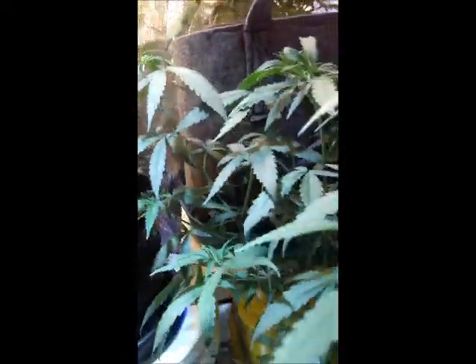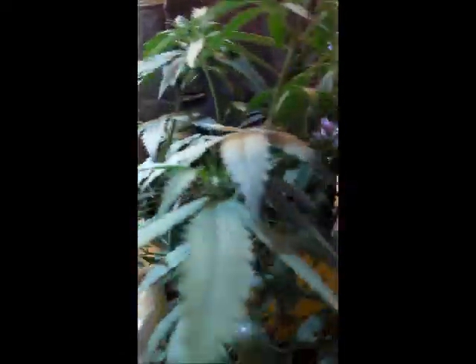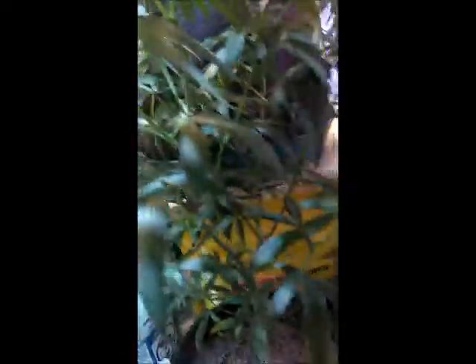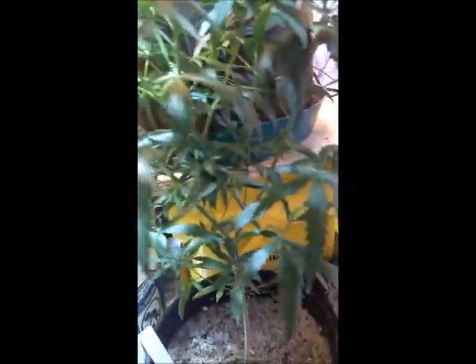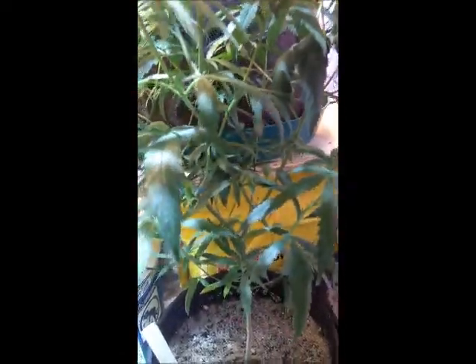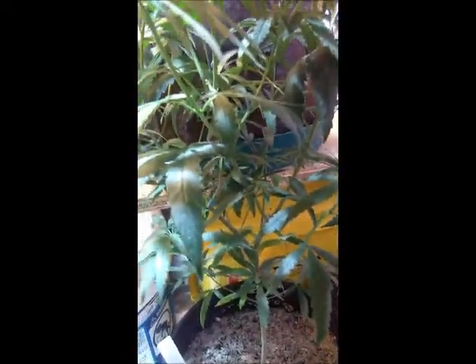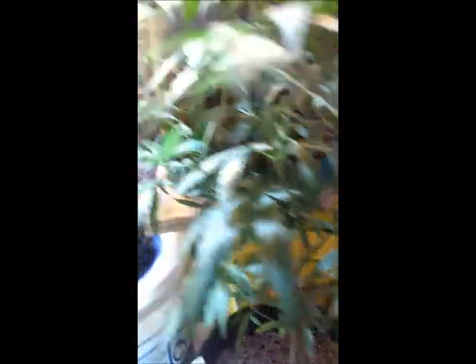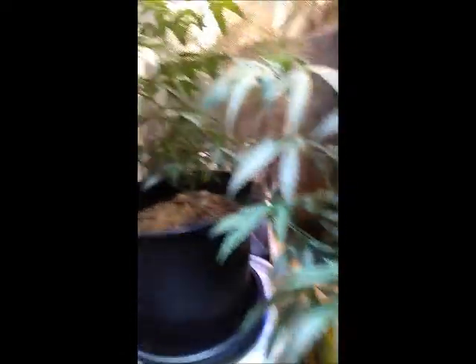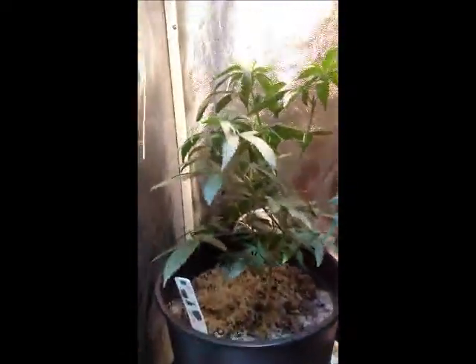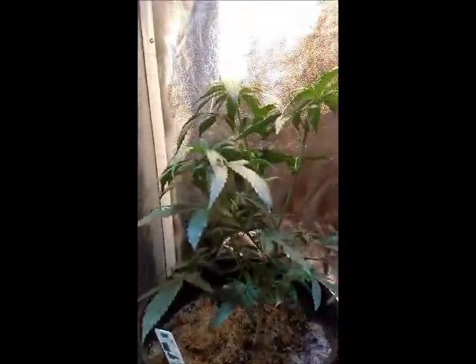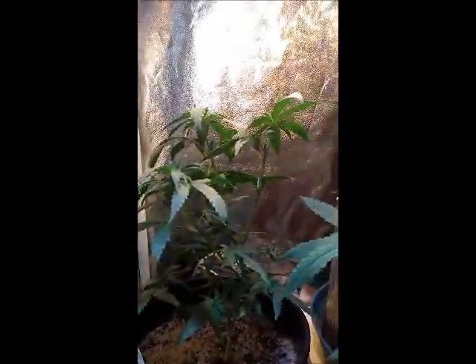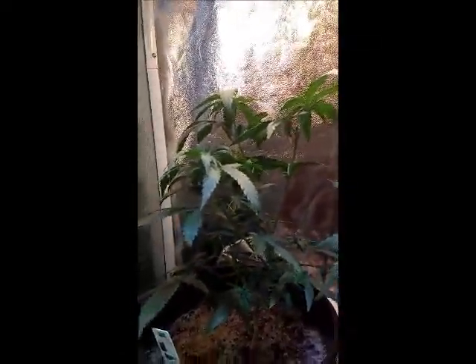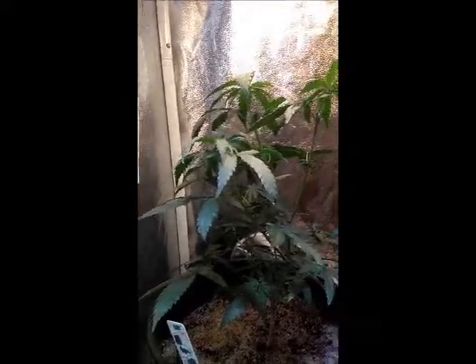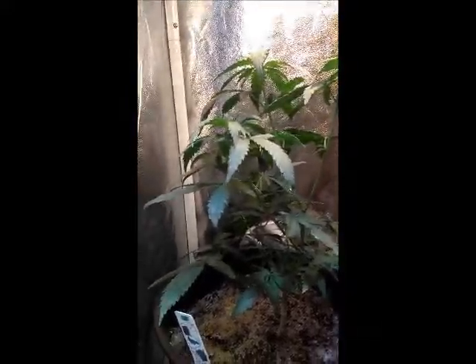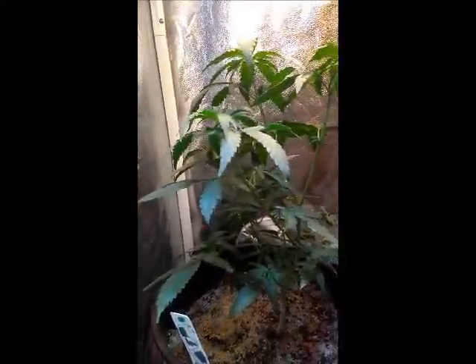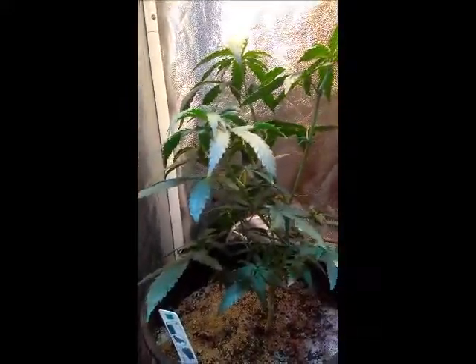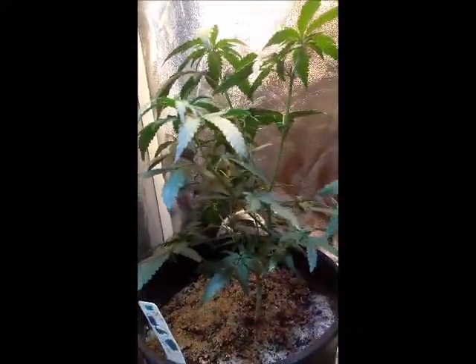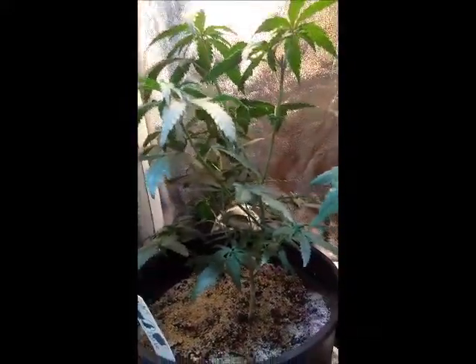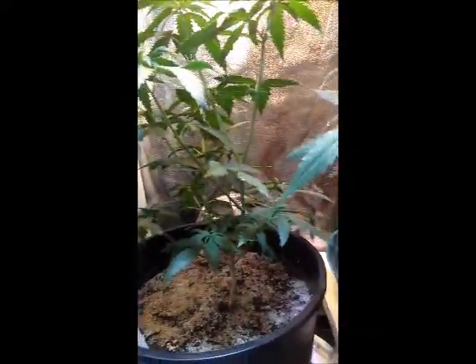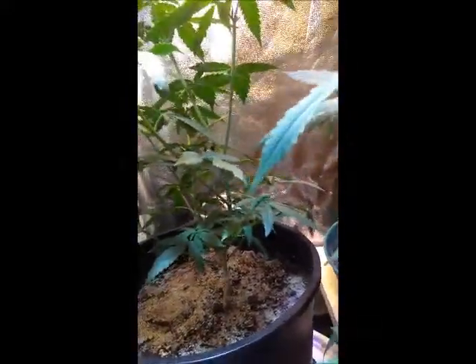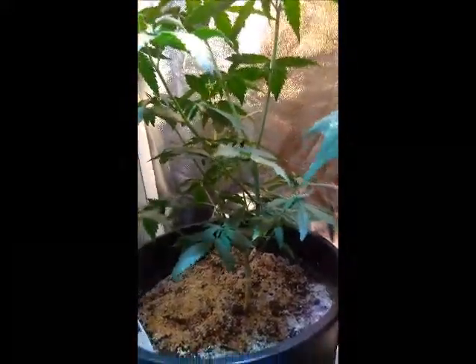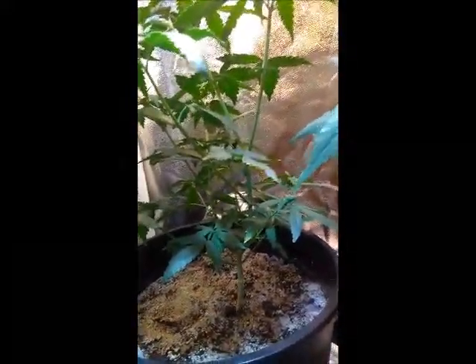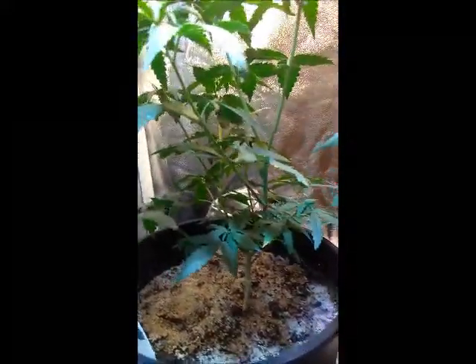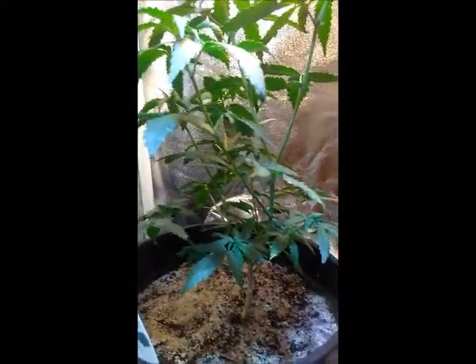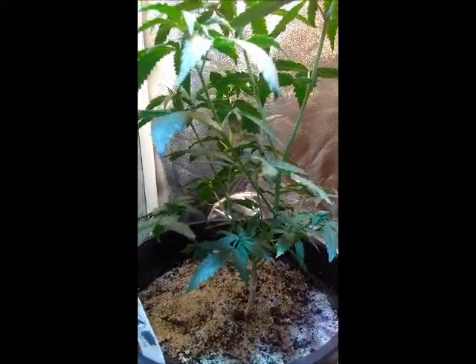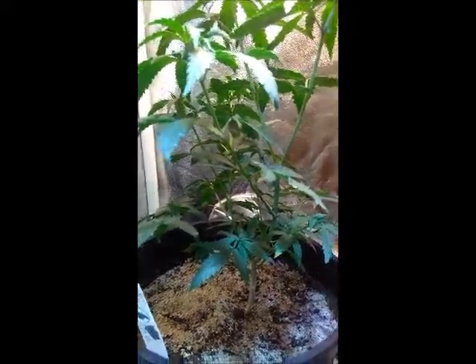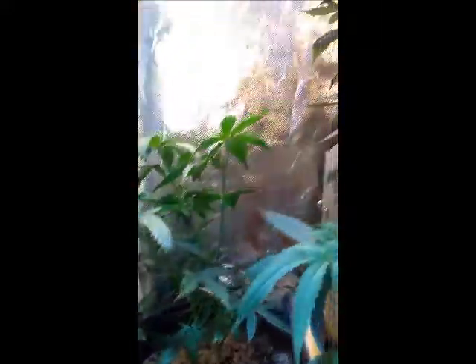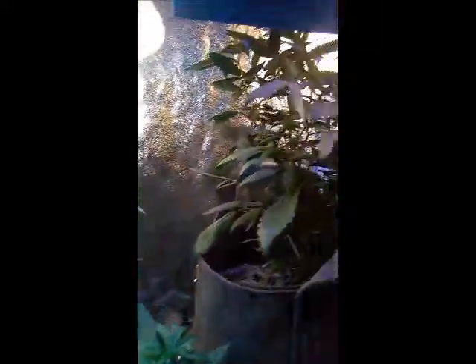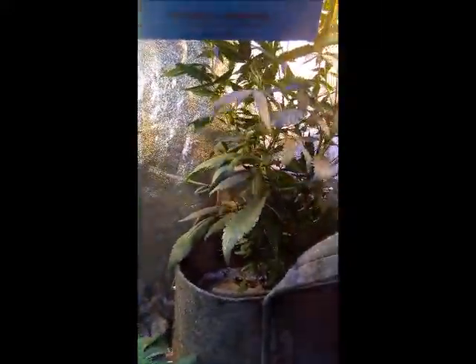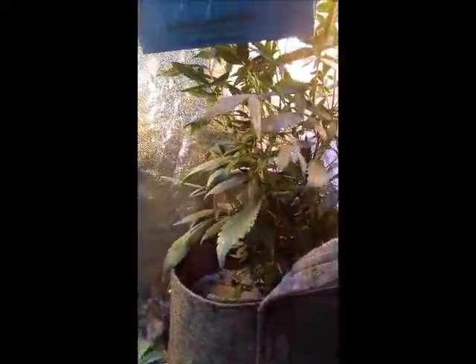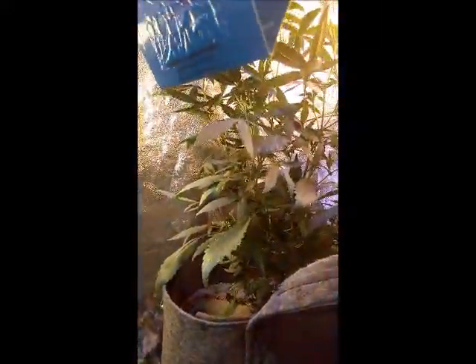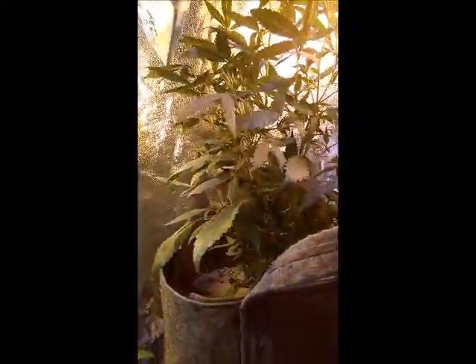We're going to get rid of them, take clones, and get ready for the next grow. We're not going to start the next grow yet because we've got to finish these off first, but we want to get the clones started.